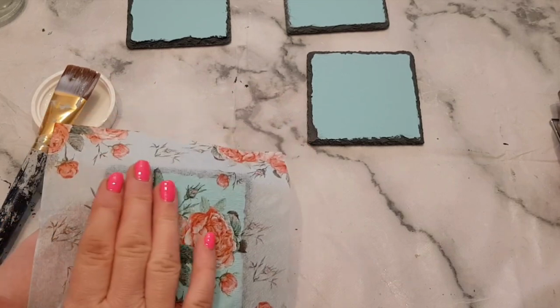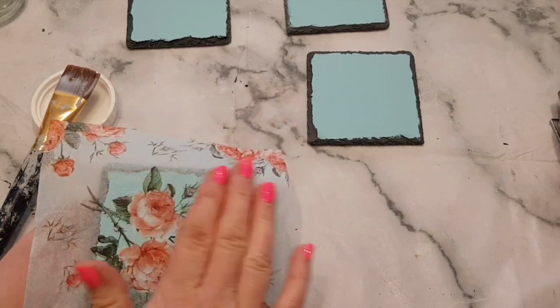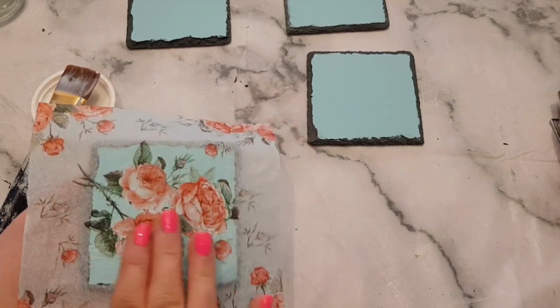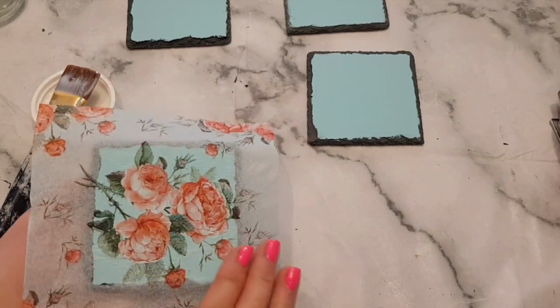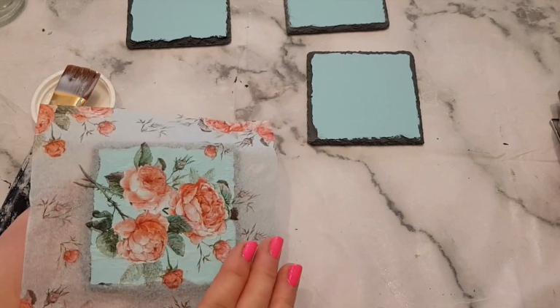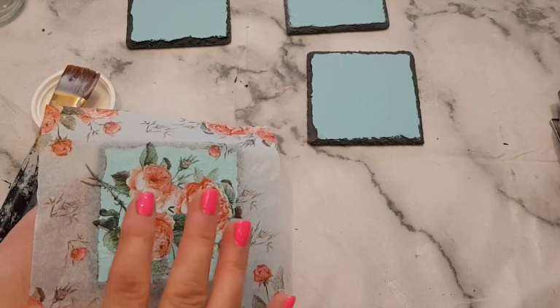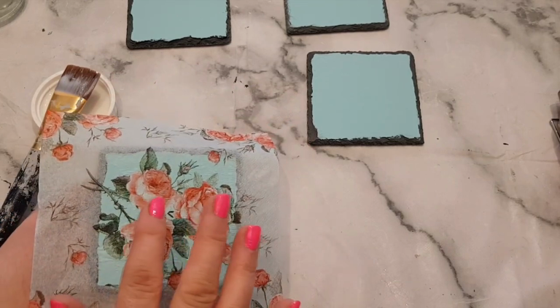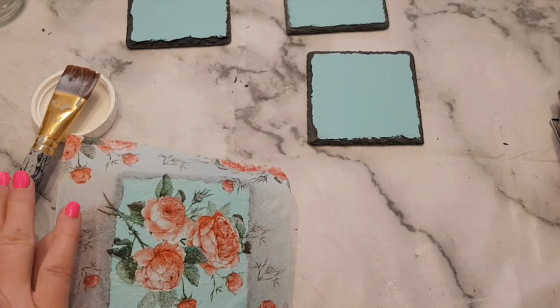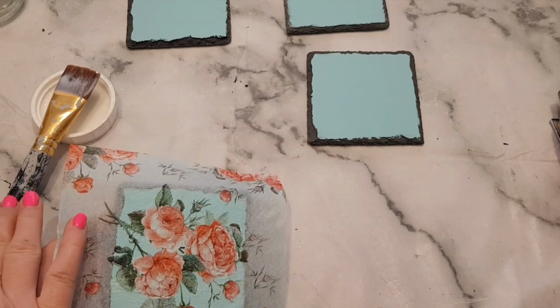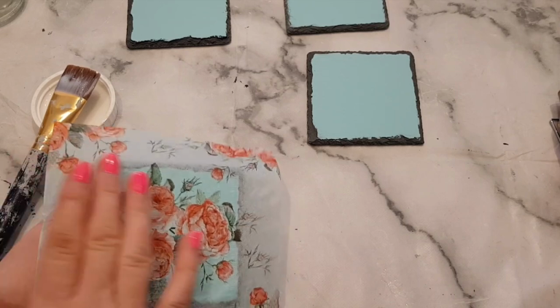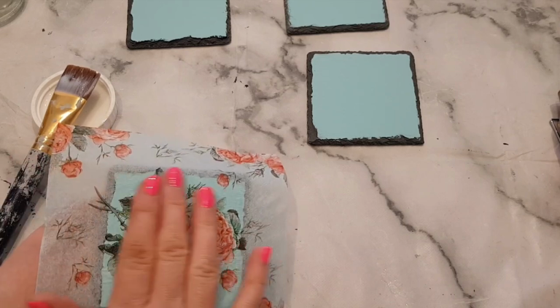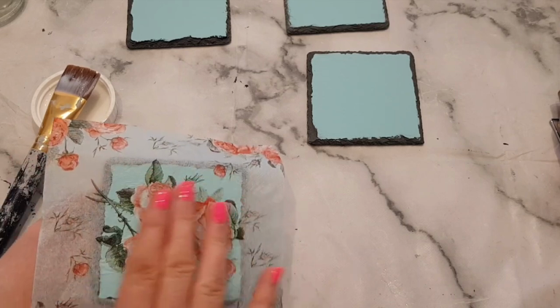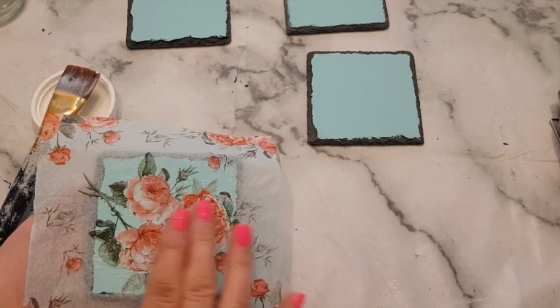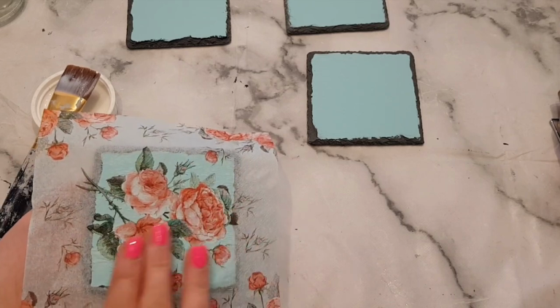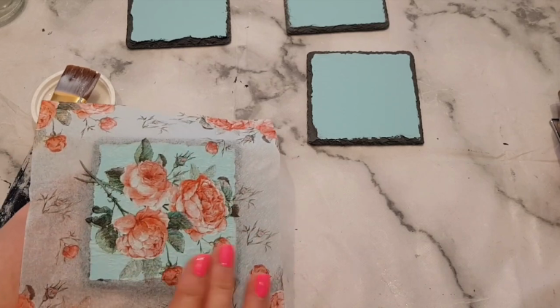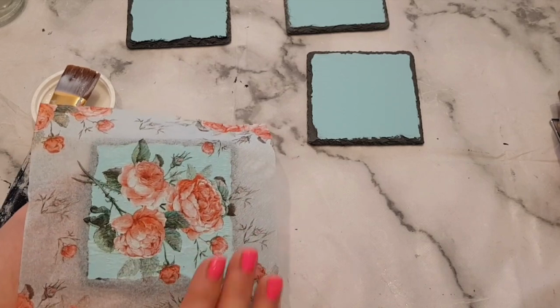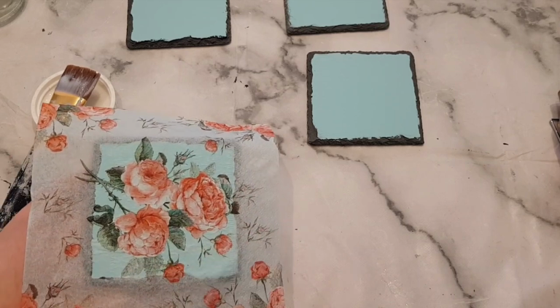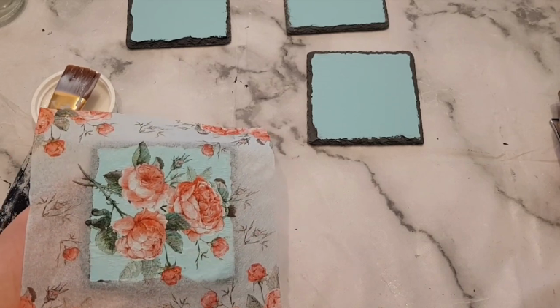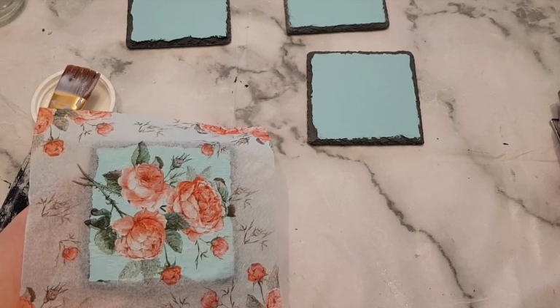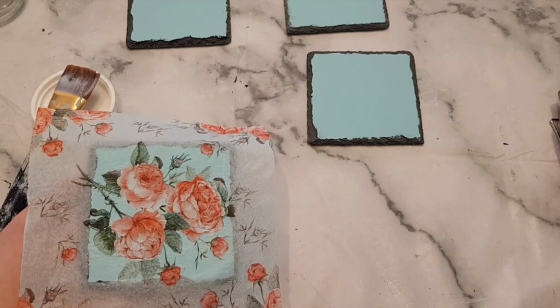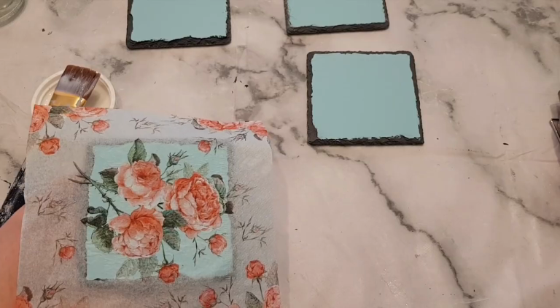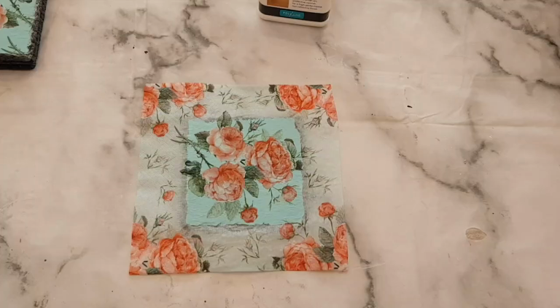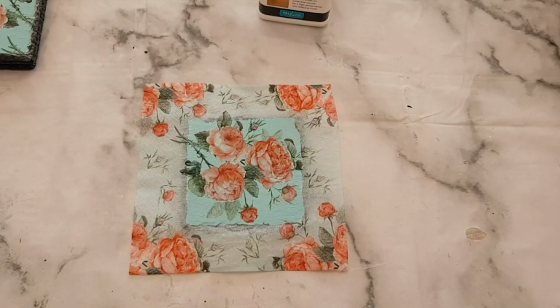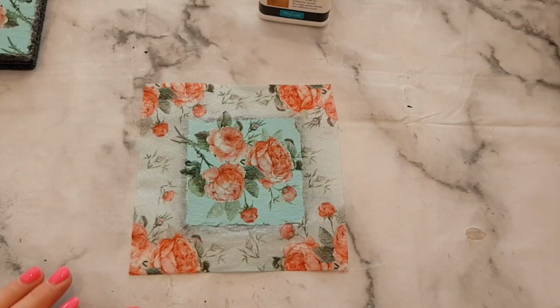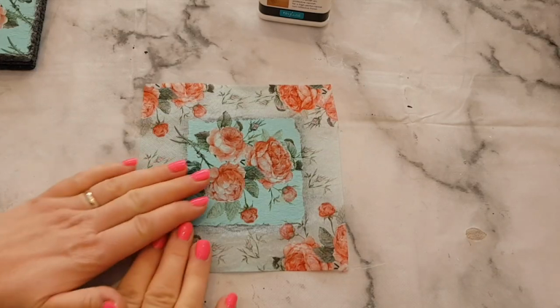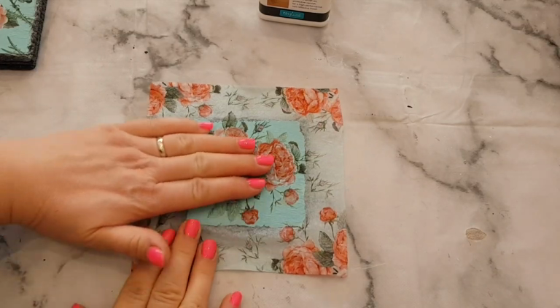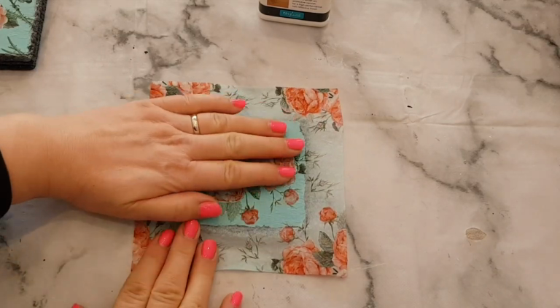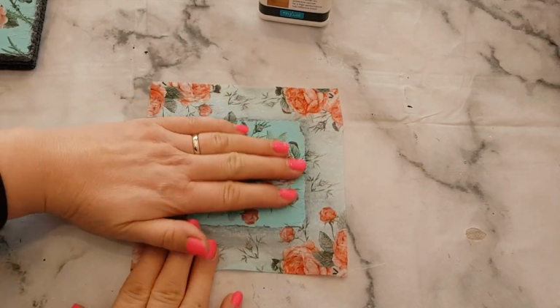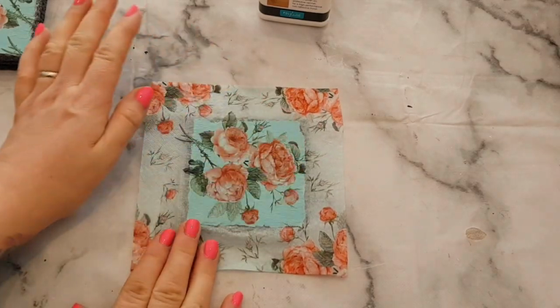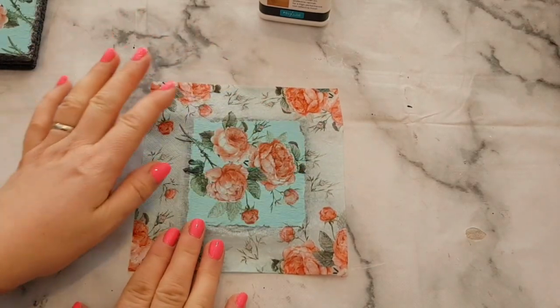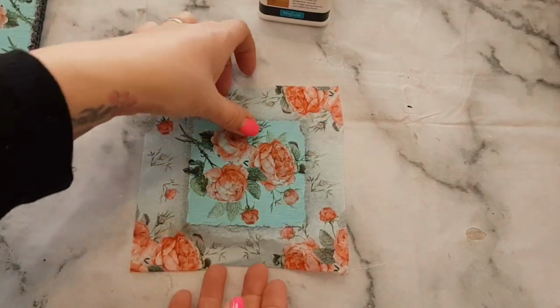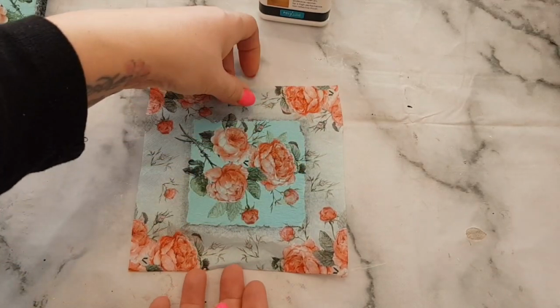Once it's dried a little bit, go over it again with a bit more of the matte finish on top, and then we'll move on to the next stage. These have now dried and what we need to do is remove the excess napkin from around the edges.